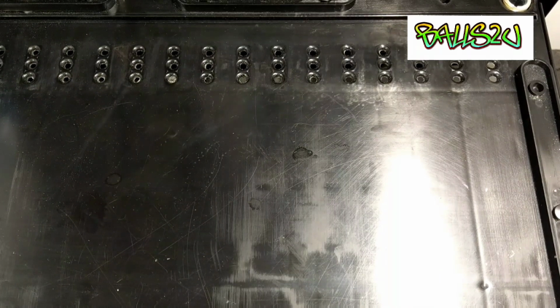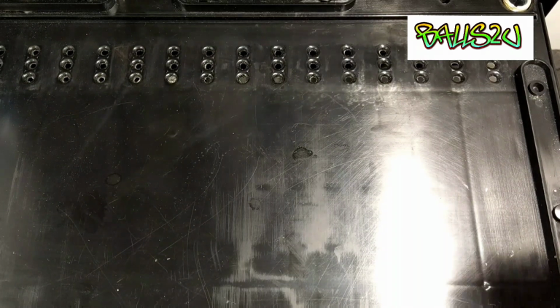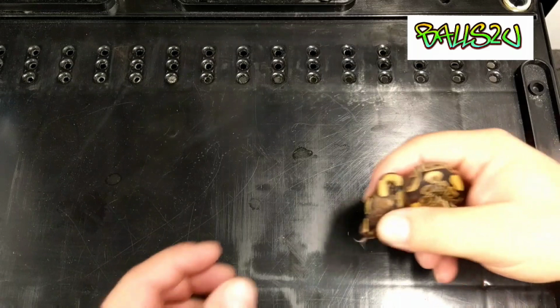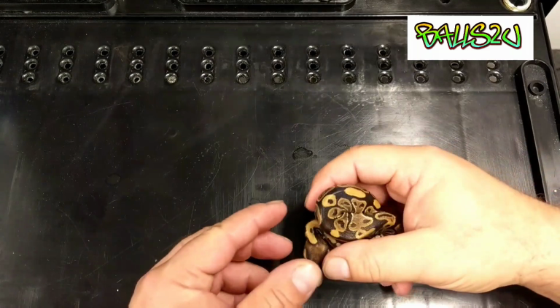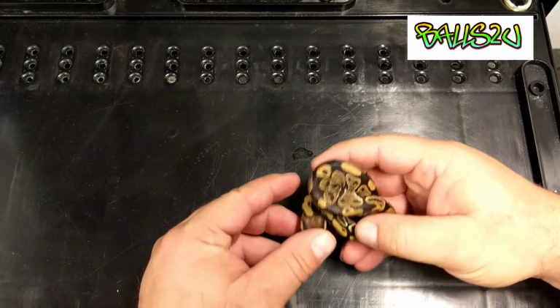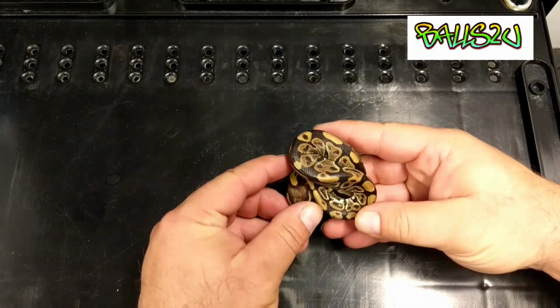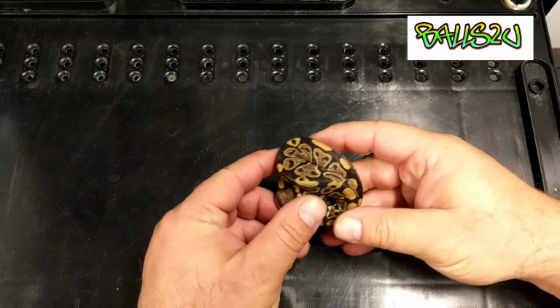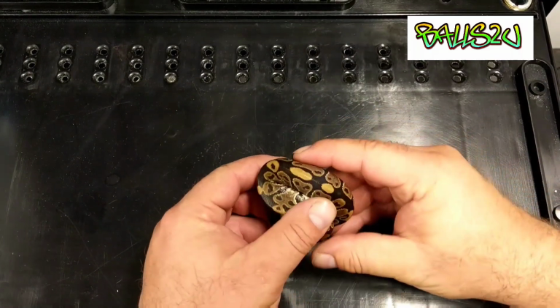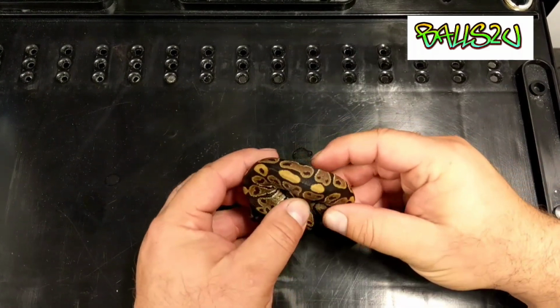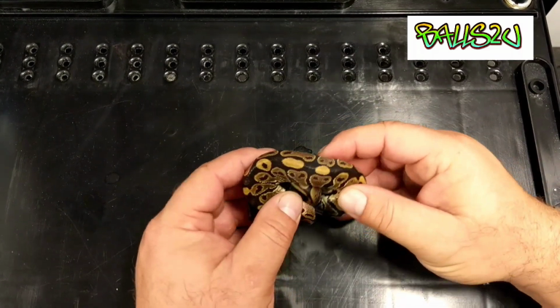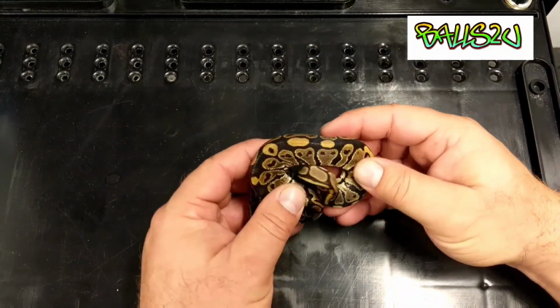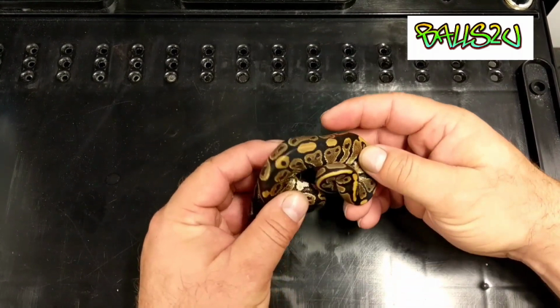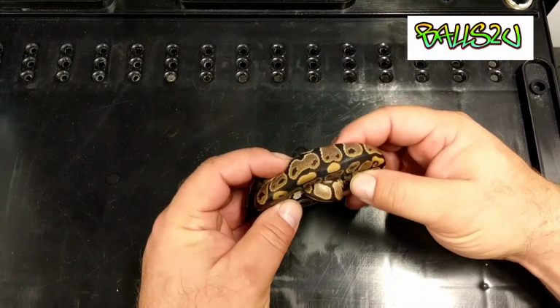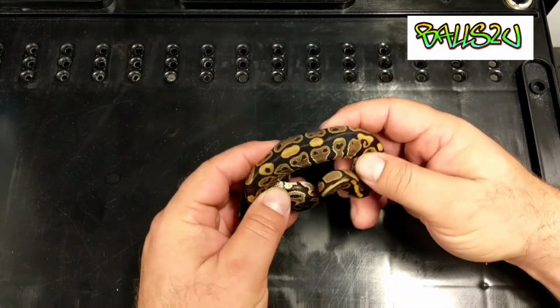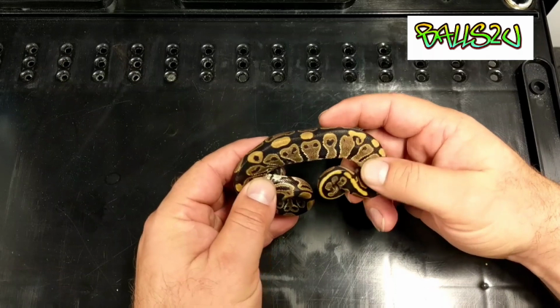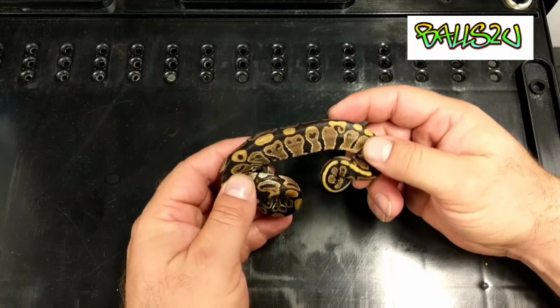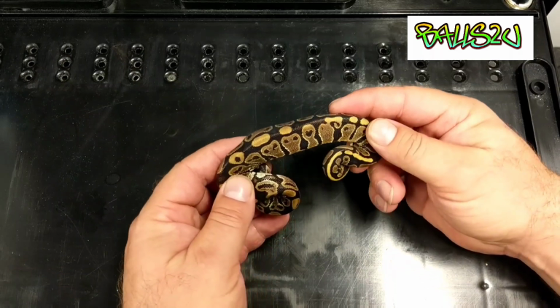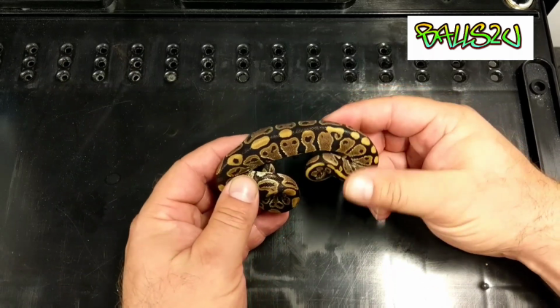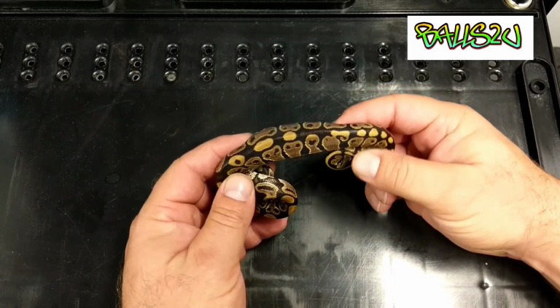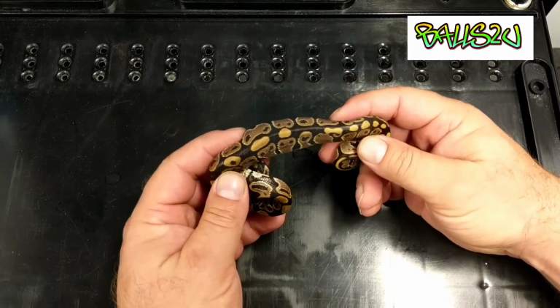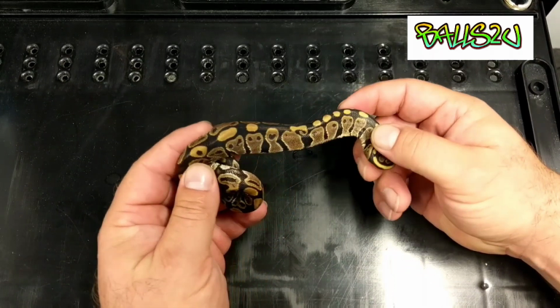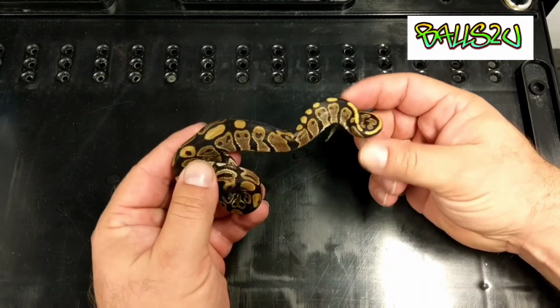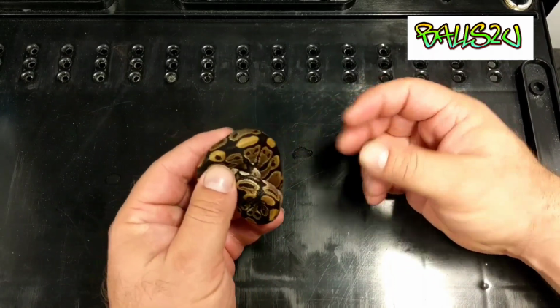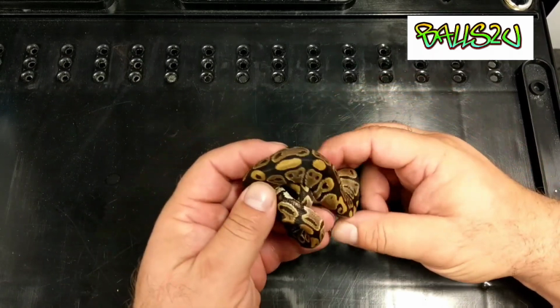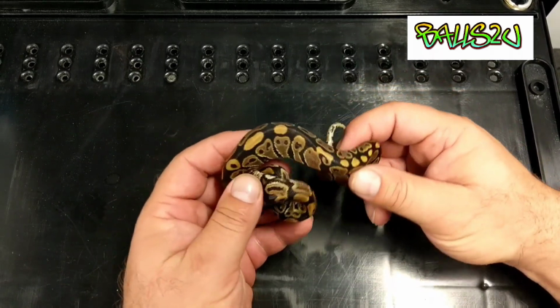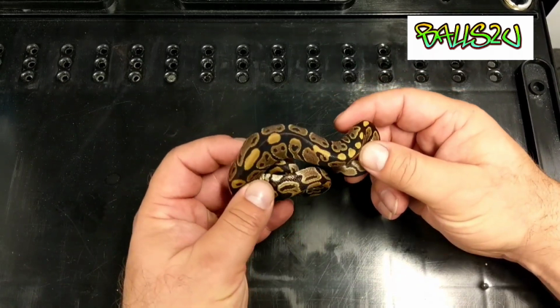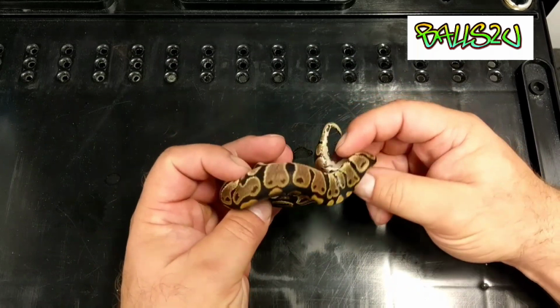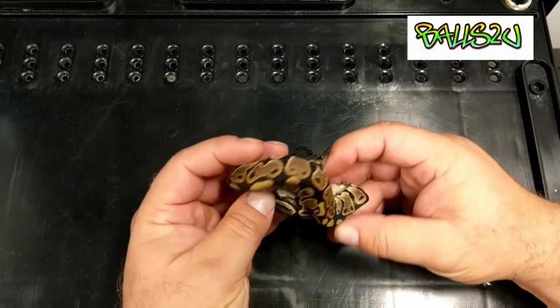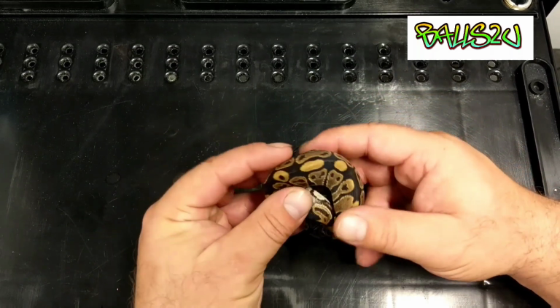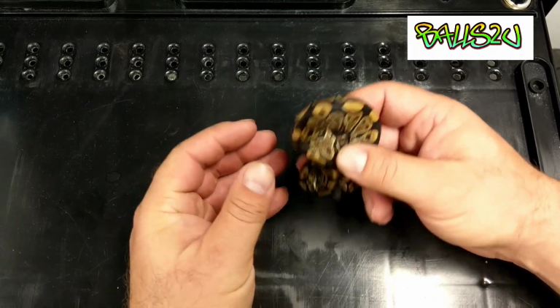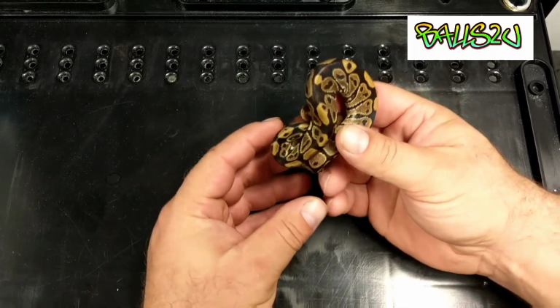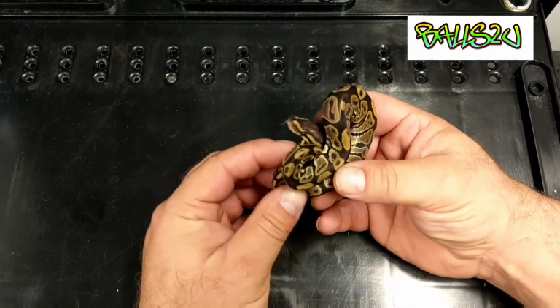With the Ultramale gene, there isn't much out there in the UK regarding HETs. So if there's a particular project that you want to do, it's probably best if you make your own HETs because I don't see many people working with the gene.